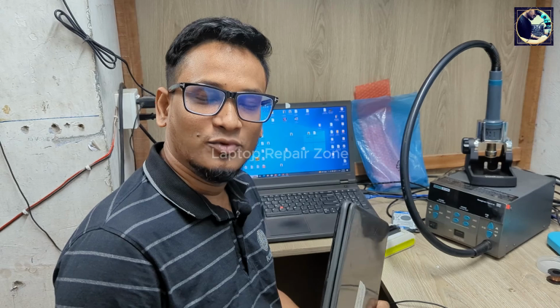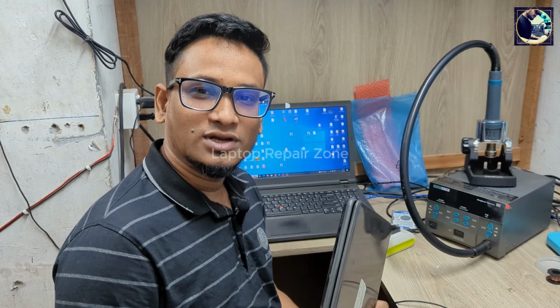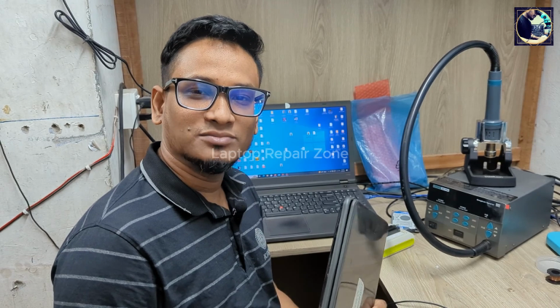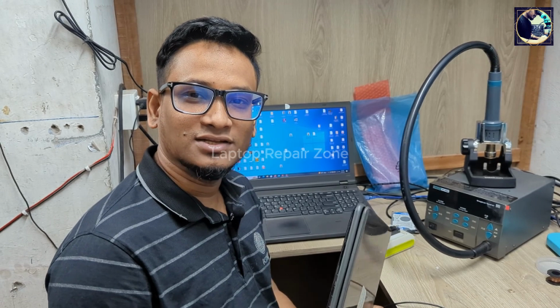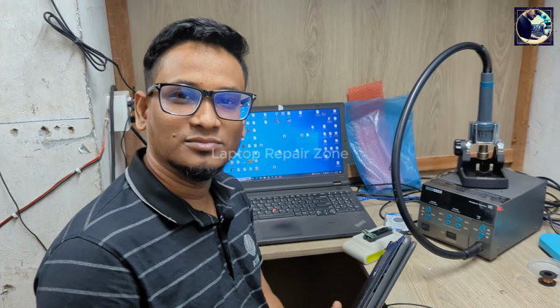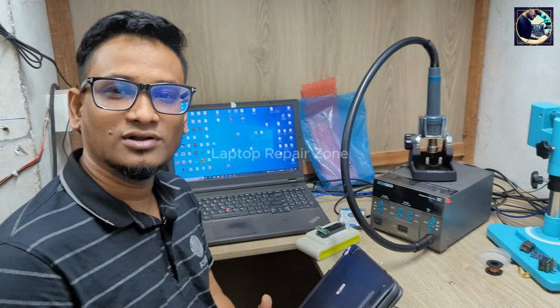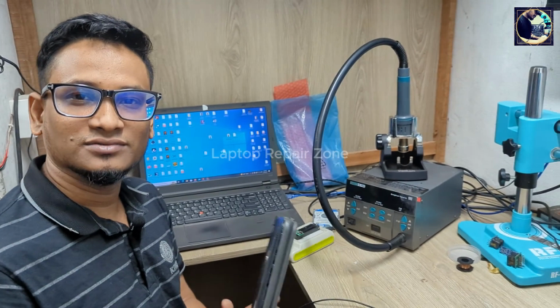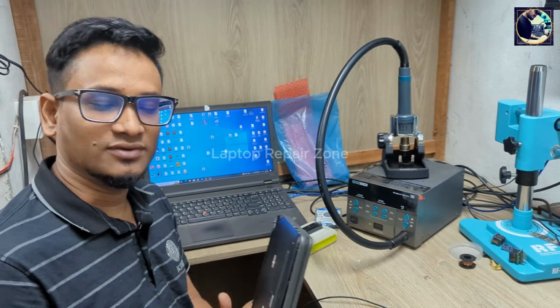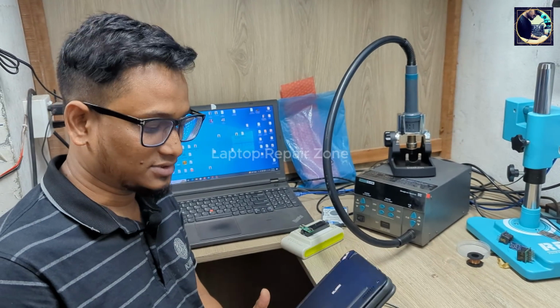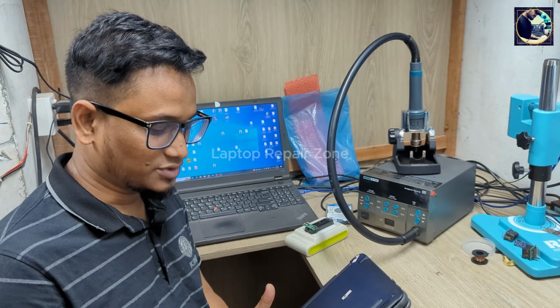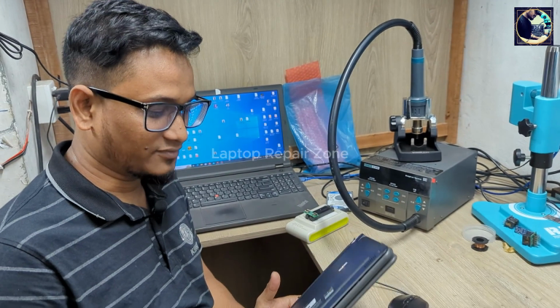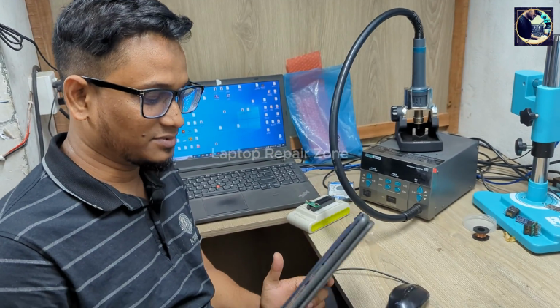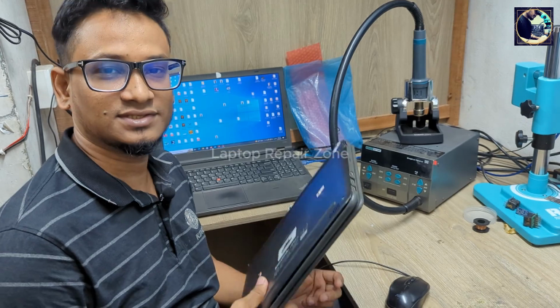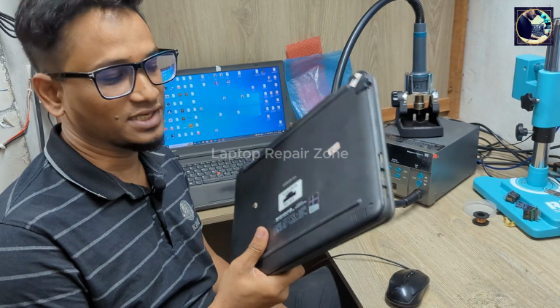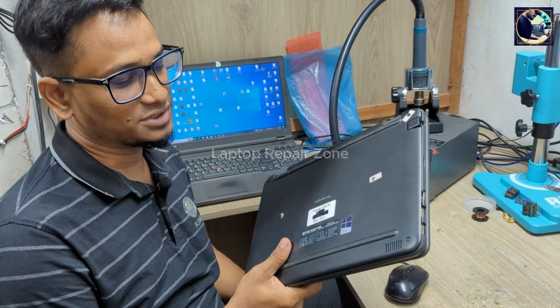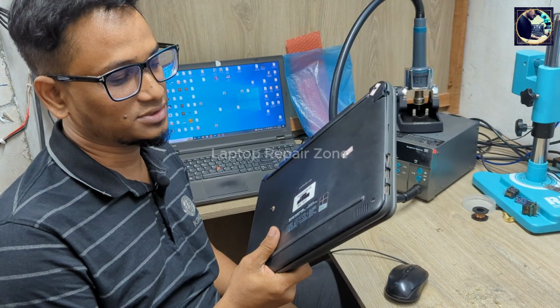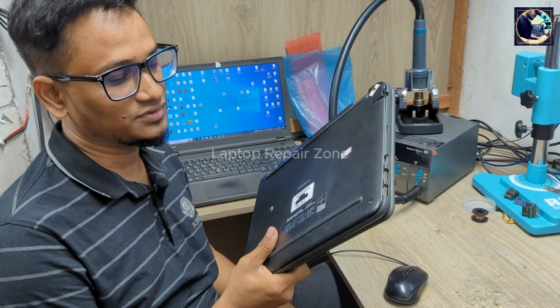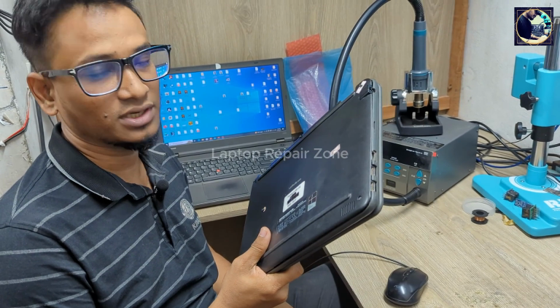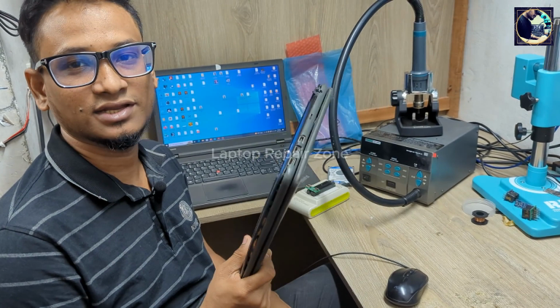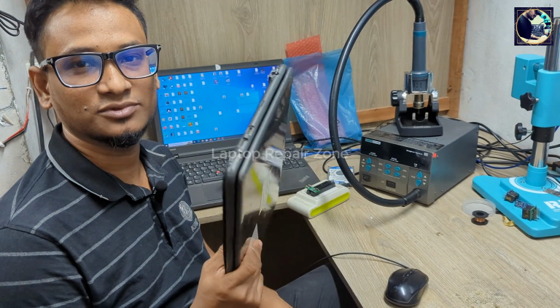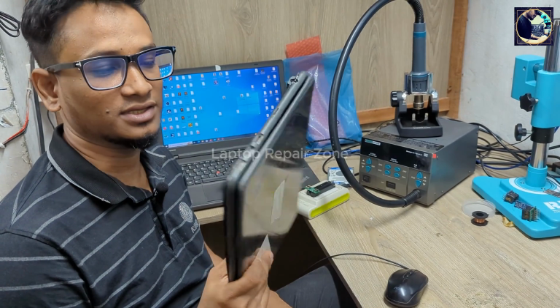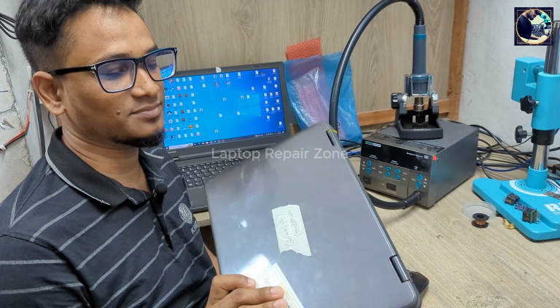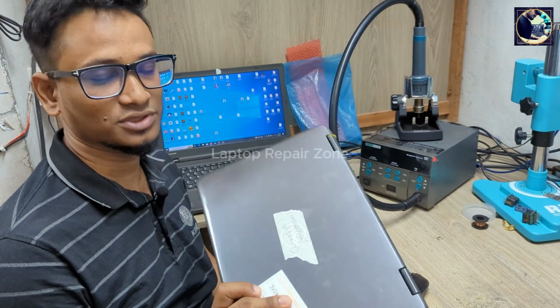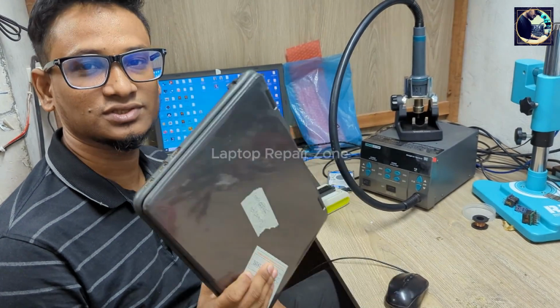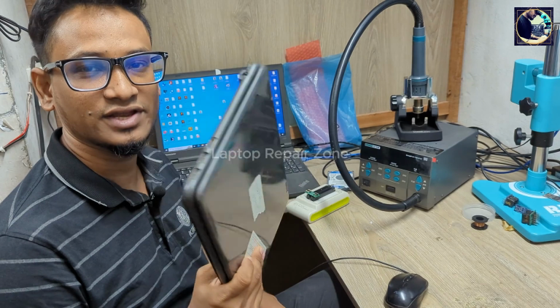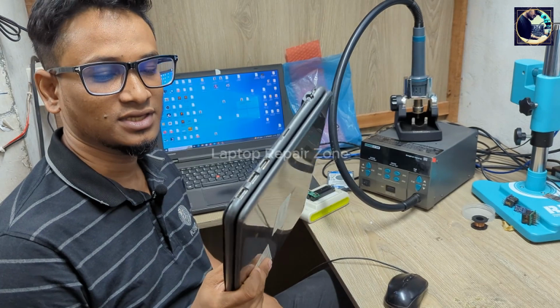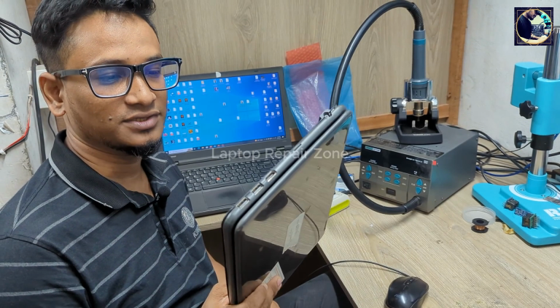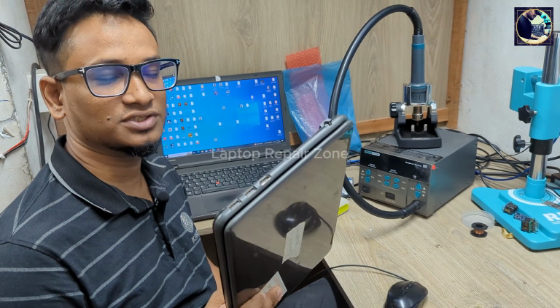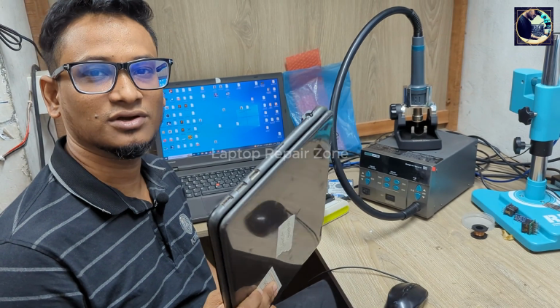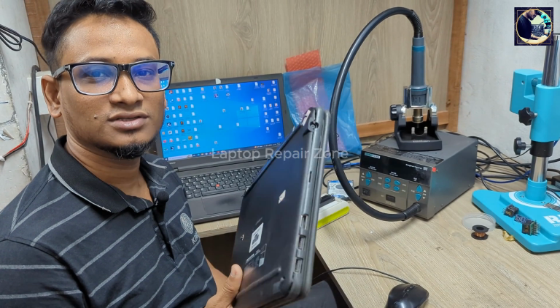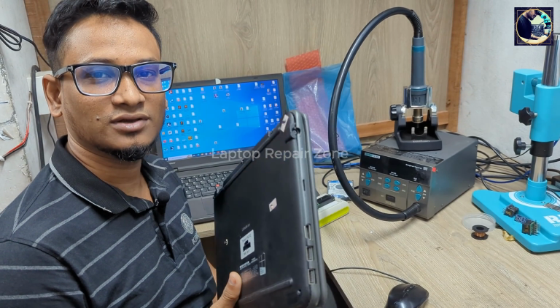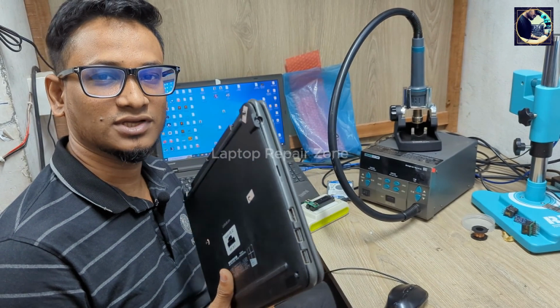Hey everyone, welcome back to my channel. I hope you all are fit and fine. Today I have received this Dell Latitude 3189 laptop and this laptop's condition is dead — it's not turning on. So now I will try to fix this laptop.